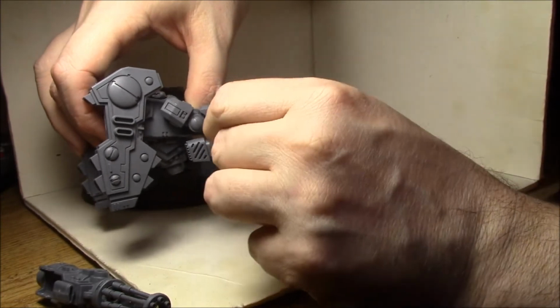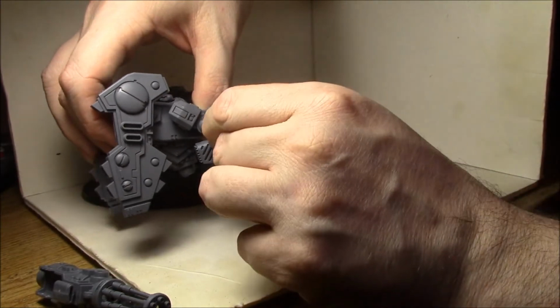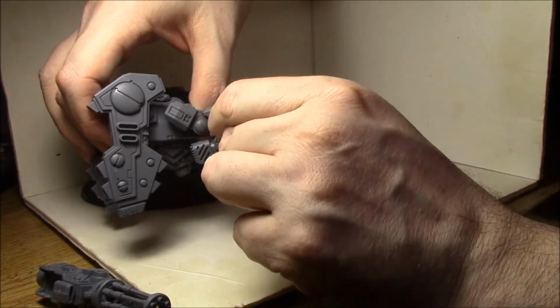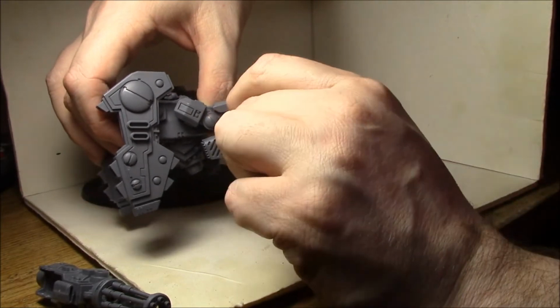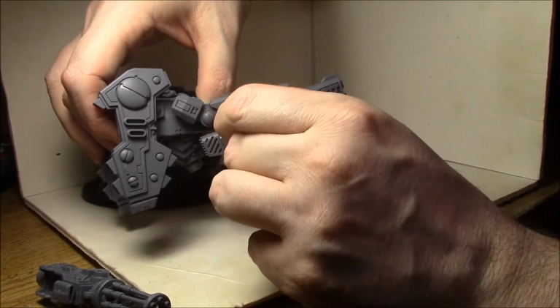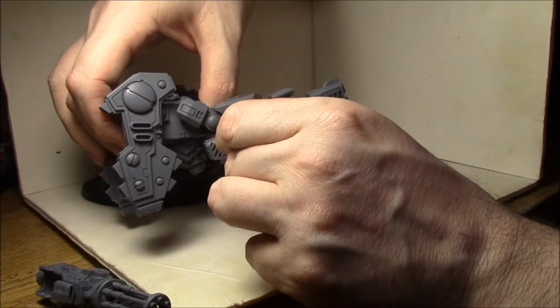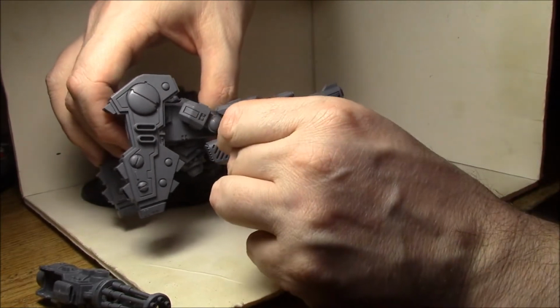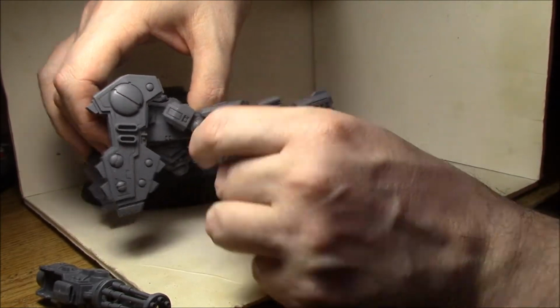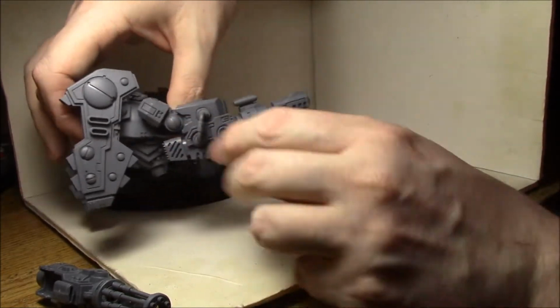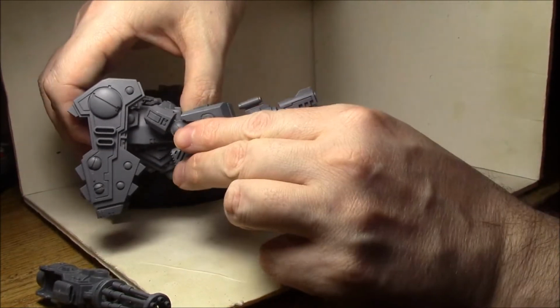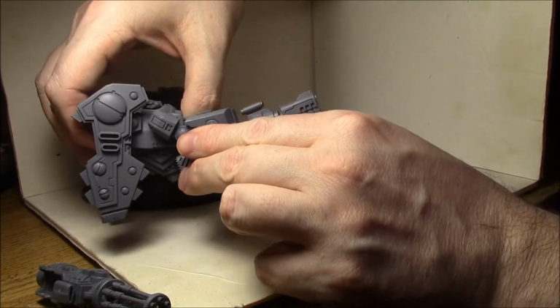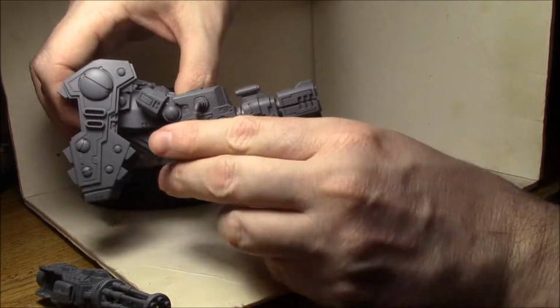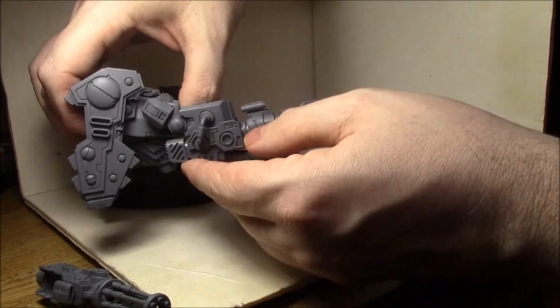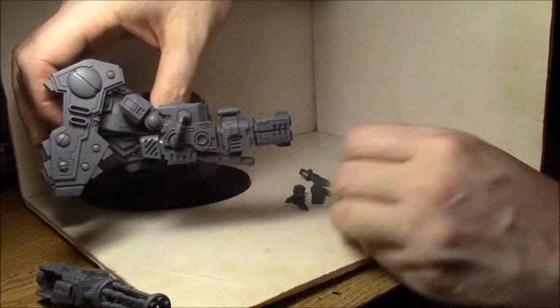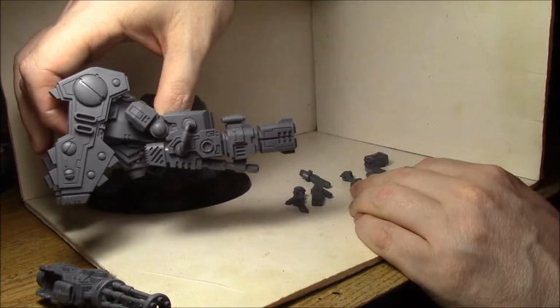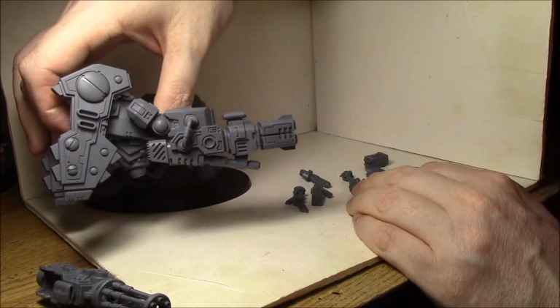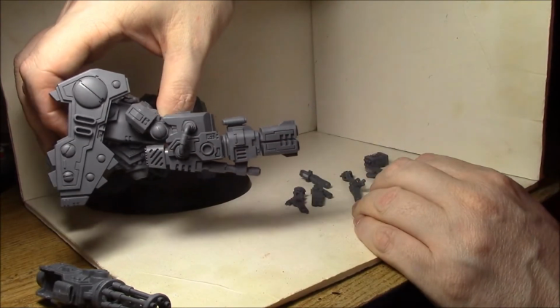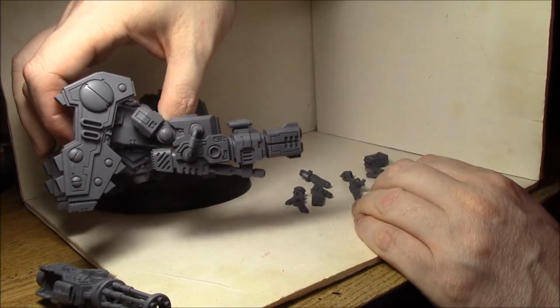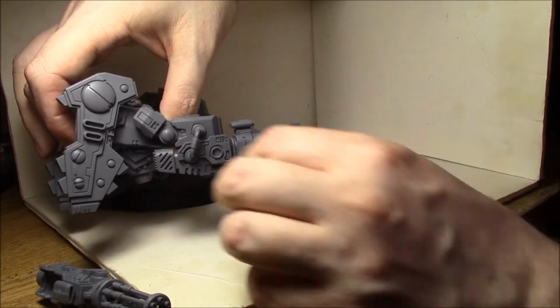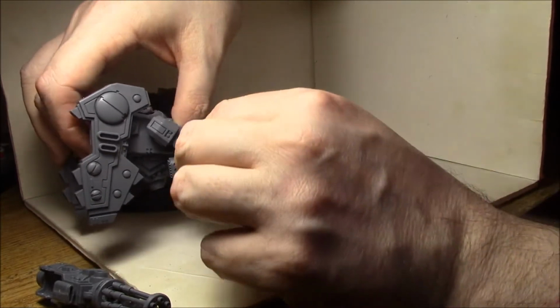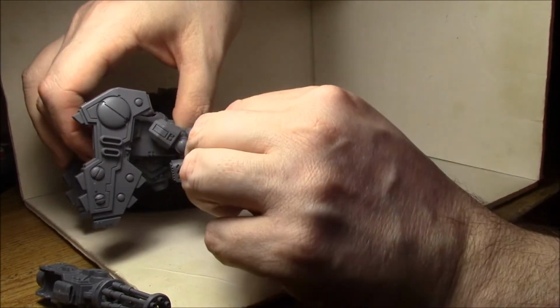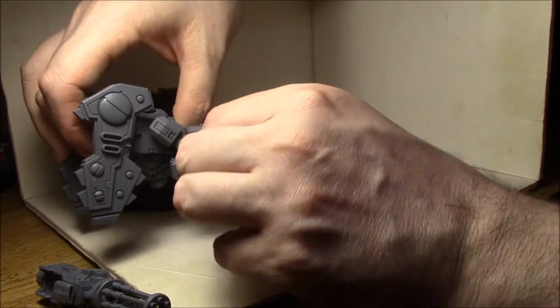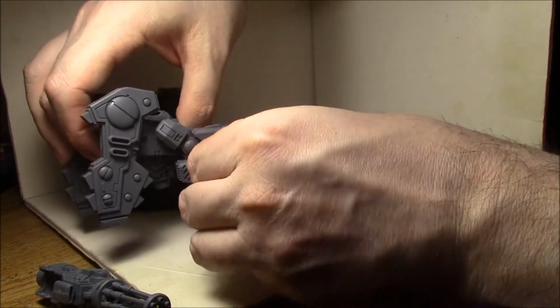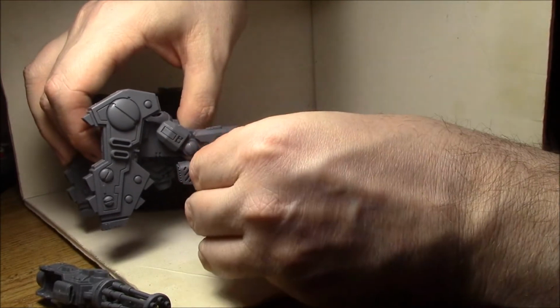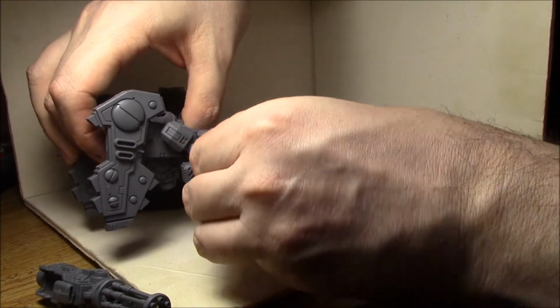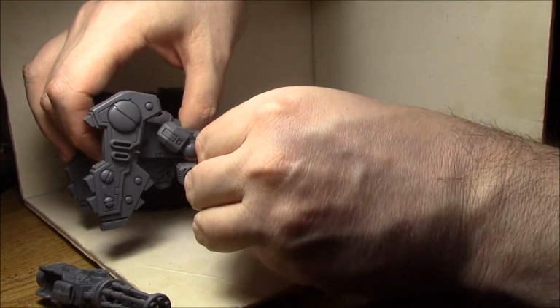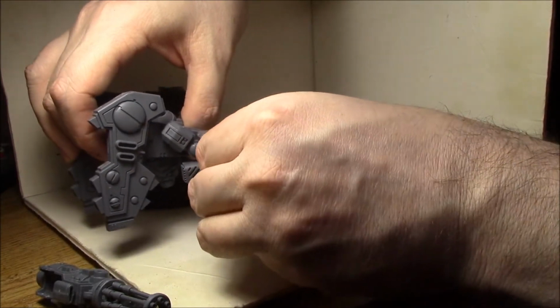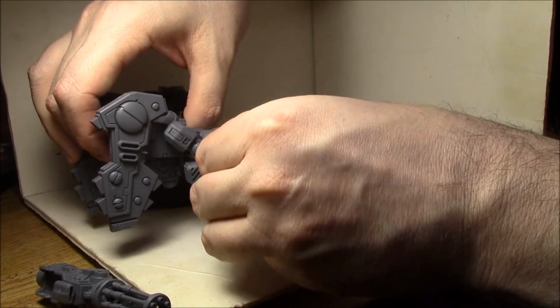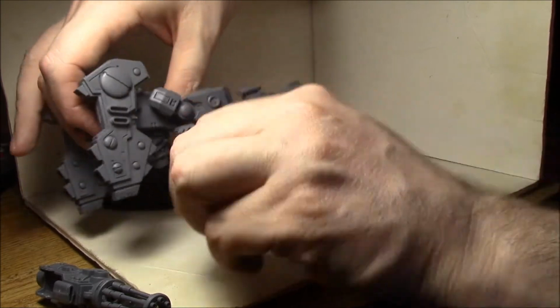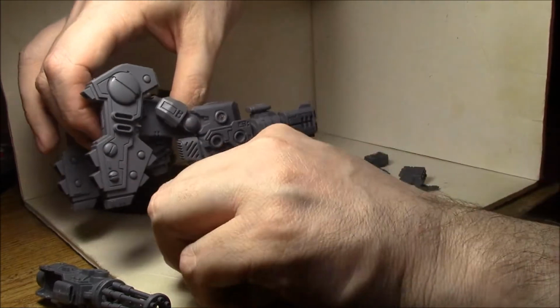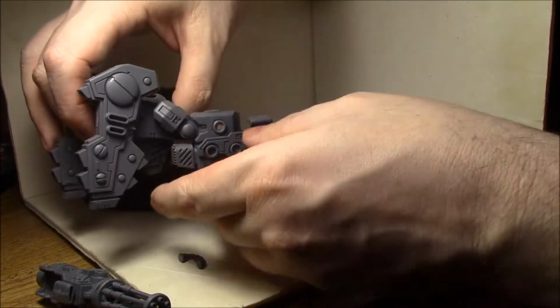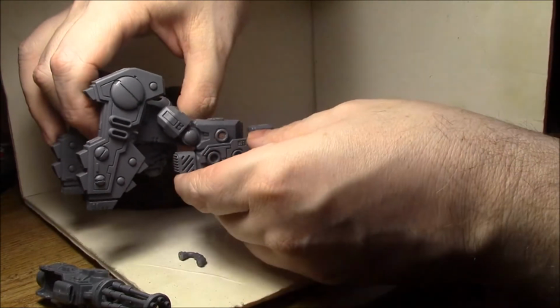So I can always have this piece on there no matter which gun is on the model. Because it's a very light piece with a large magnet on it, it actually fits in there pretty well.